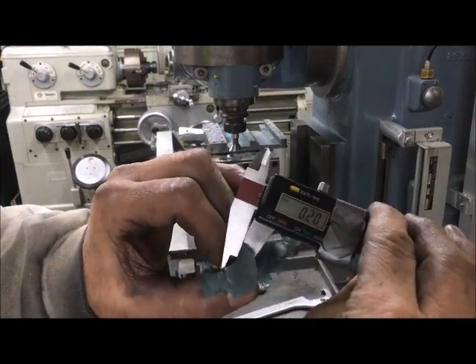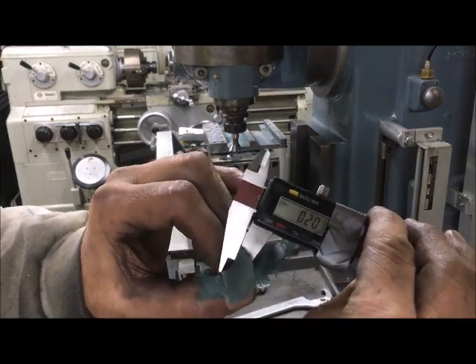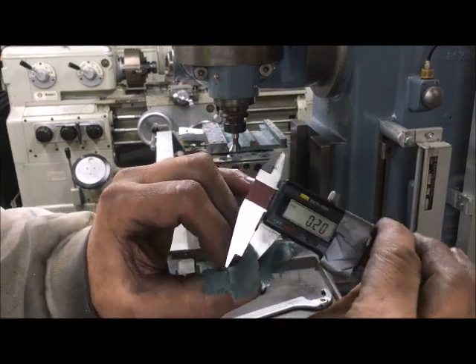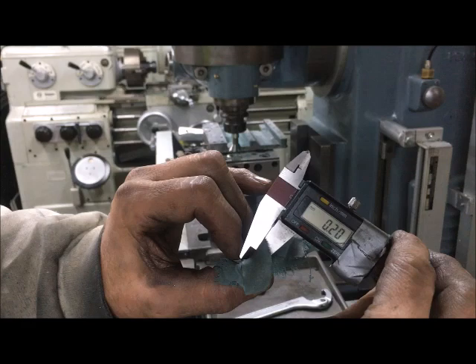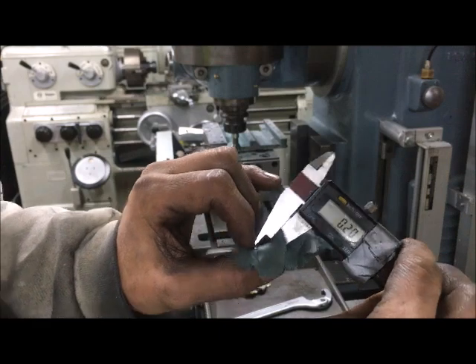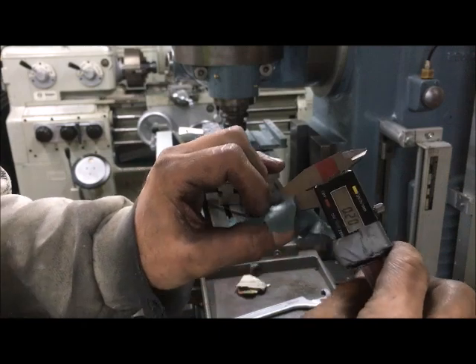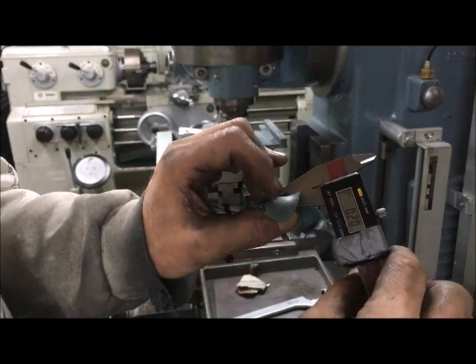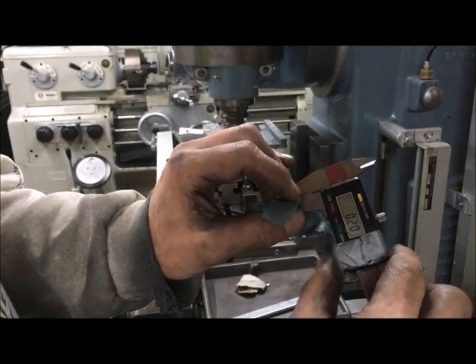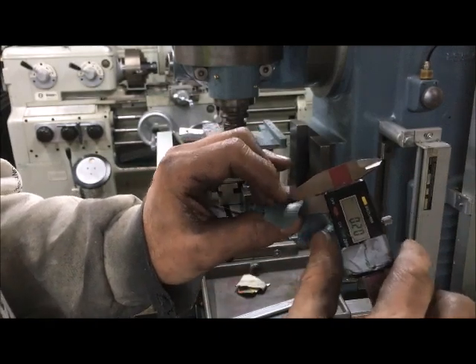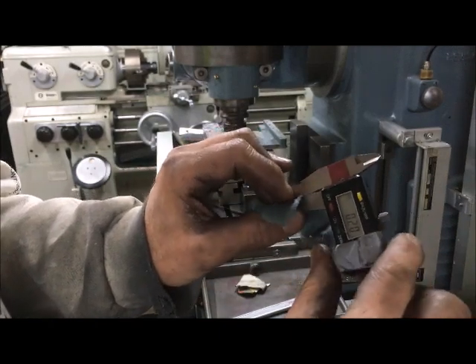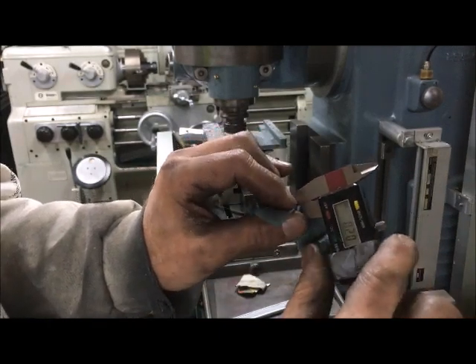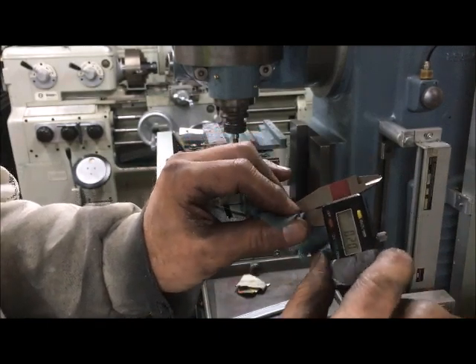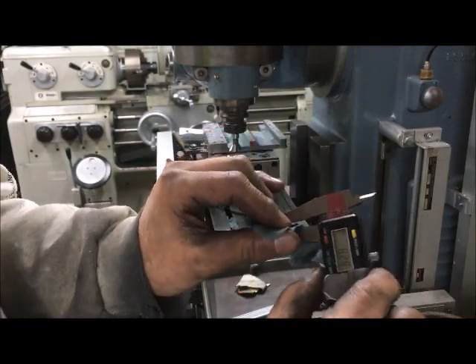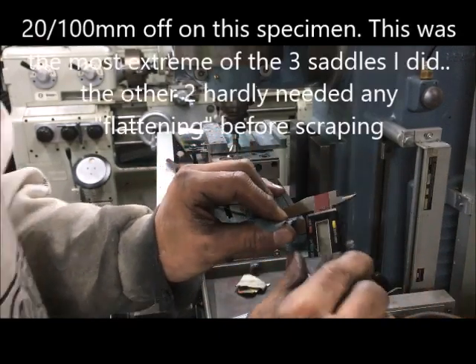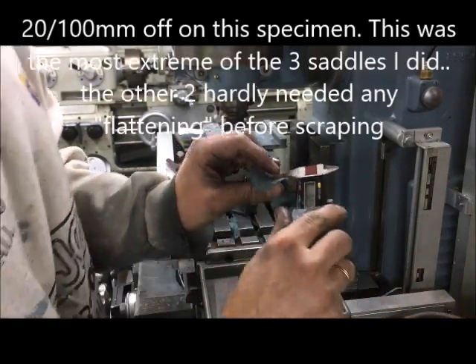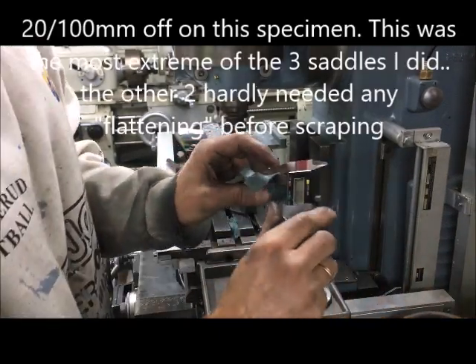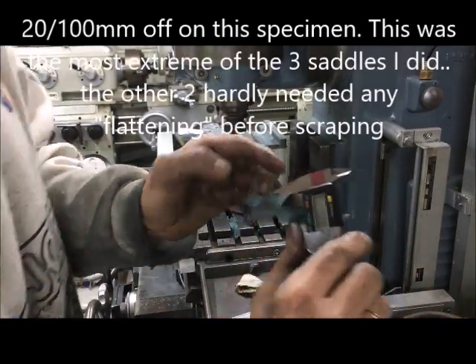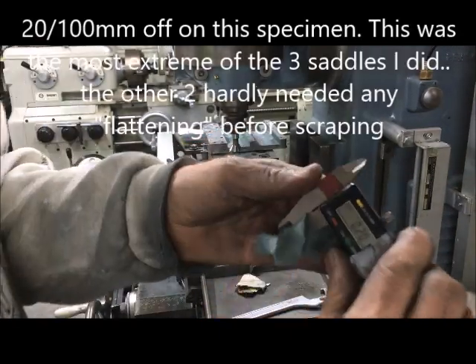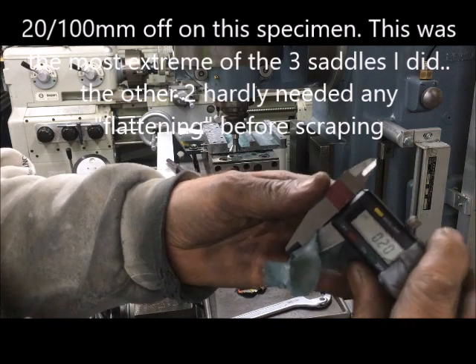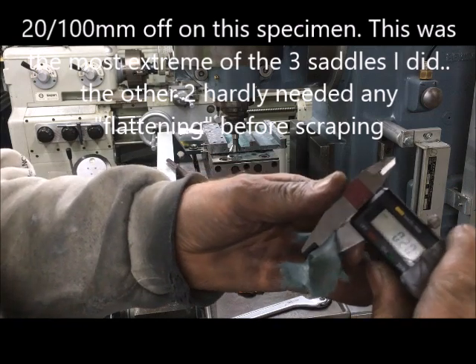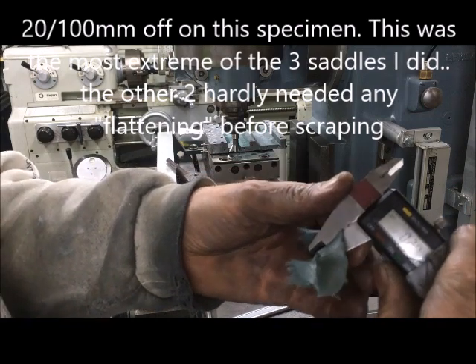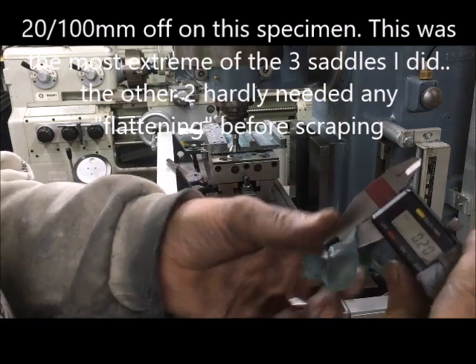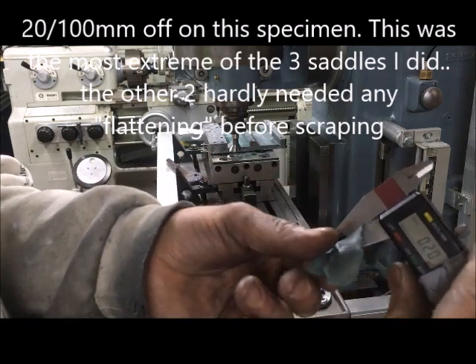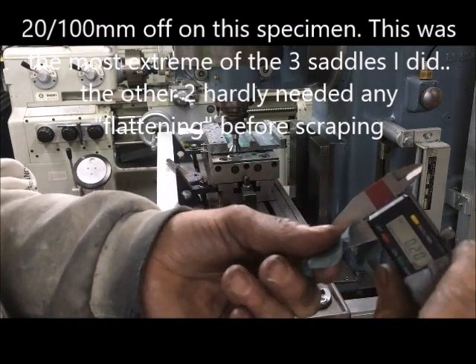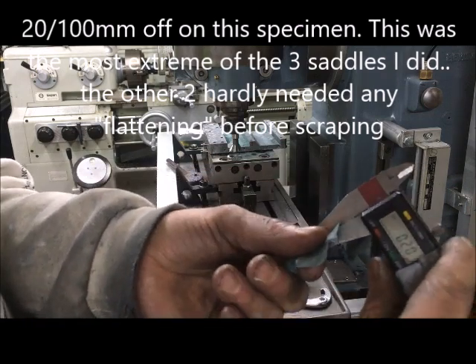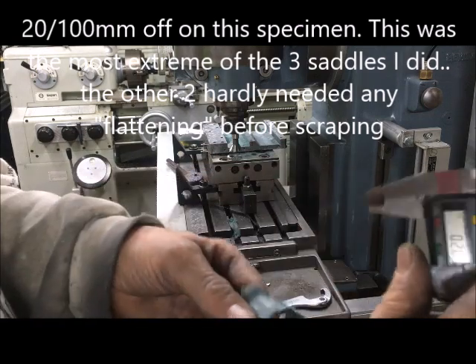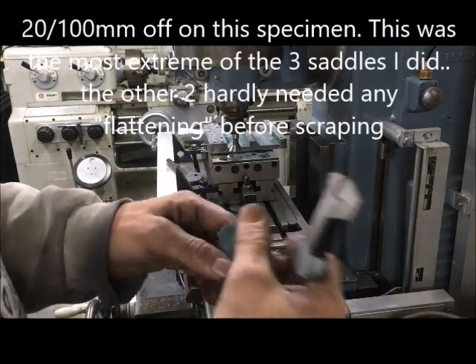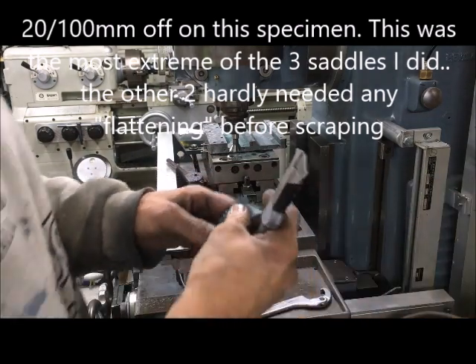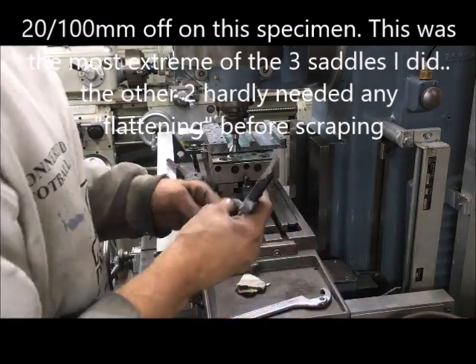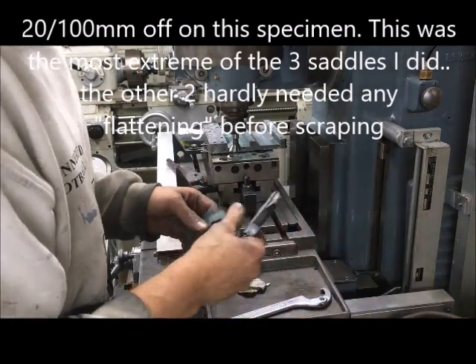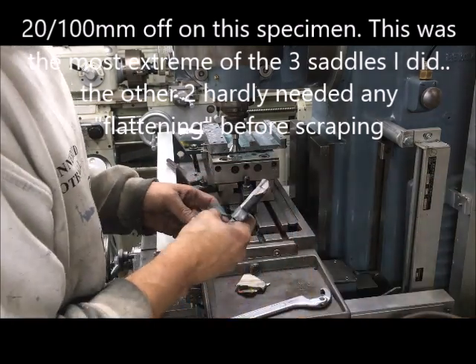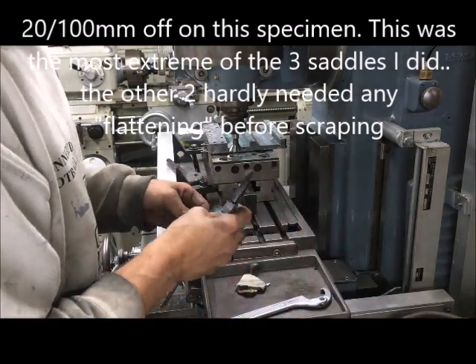Twenty-hundredths. So if that was, say, one millimeter, I've taken off one-fifth.